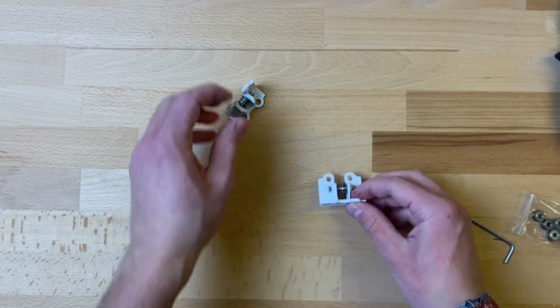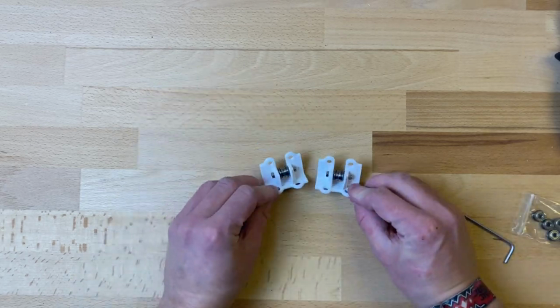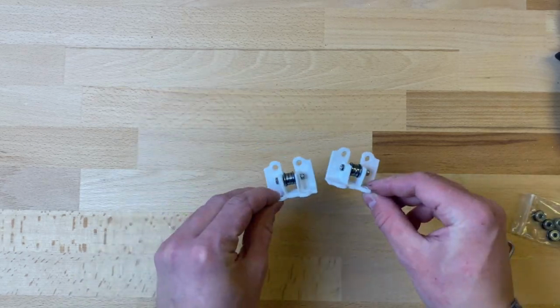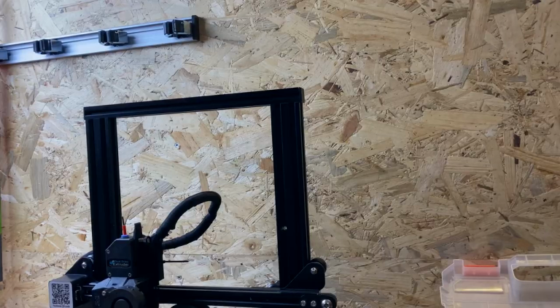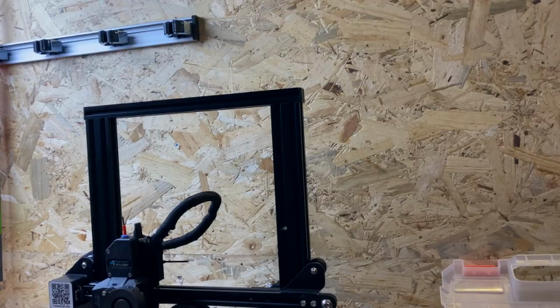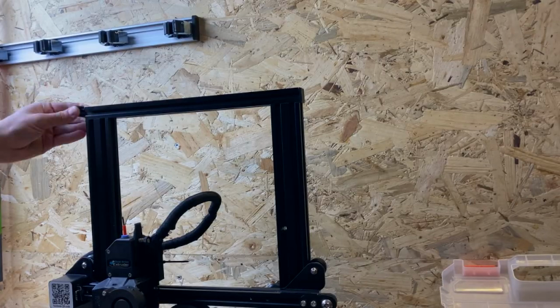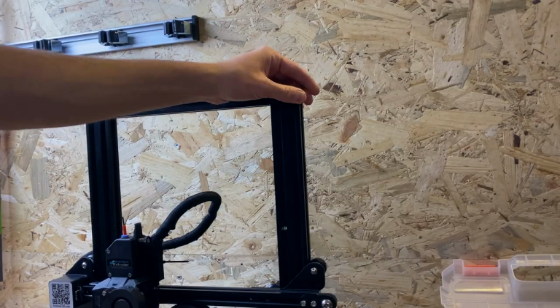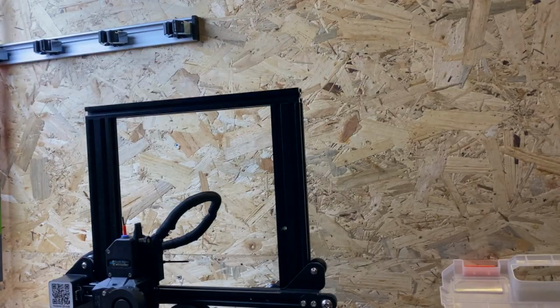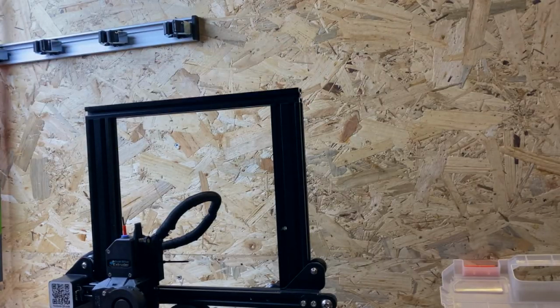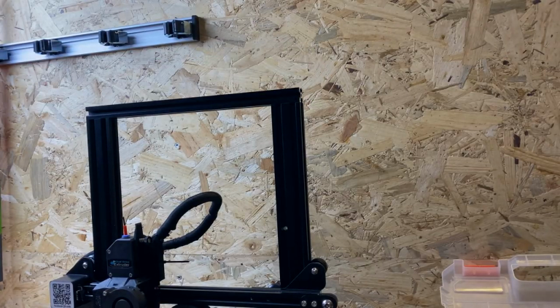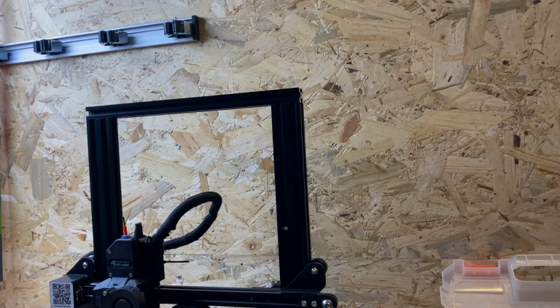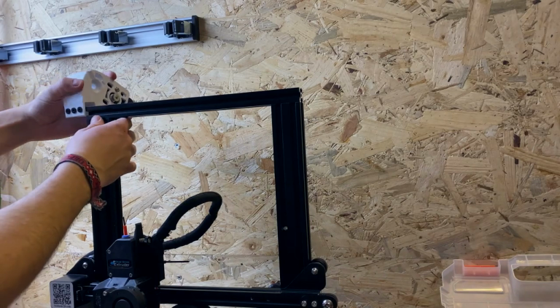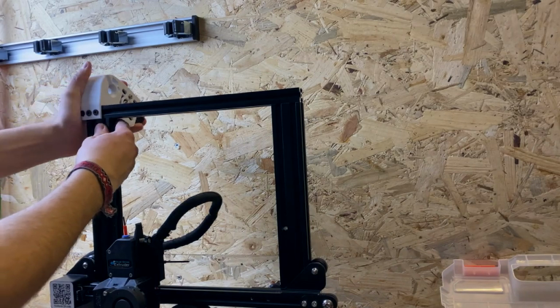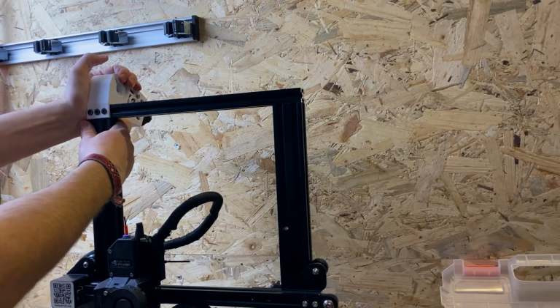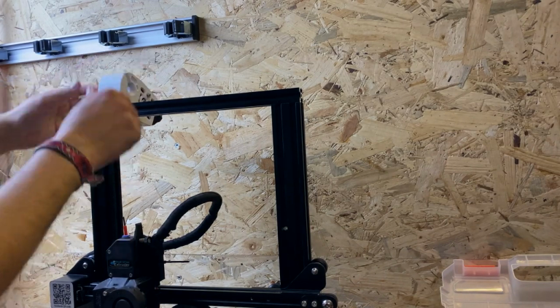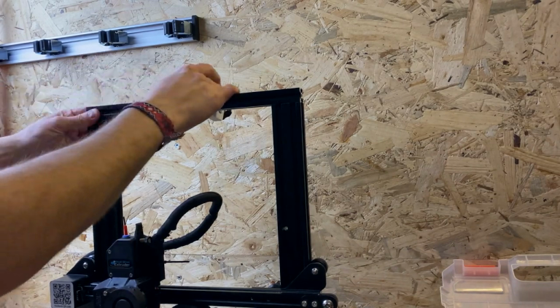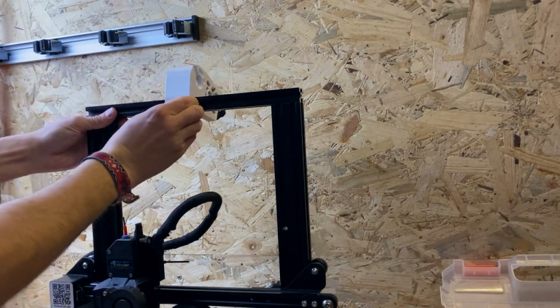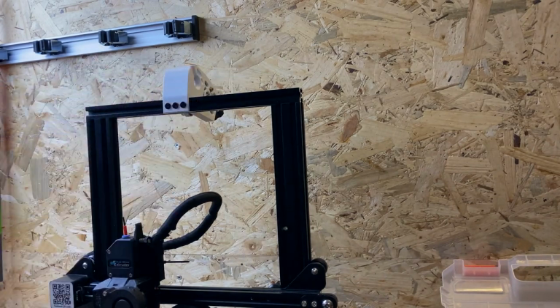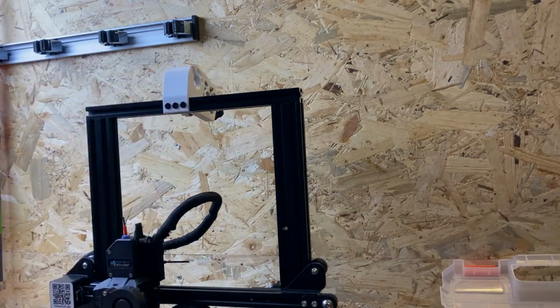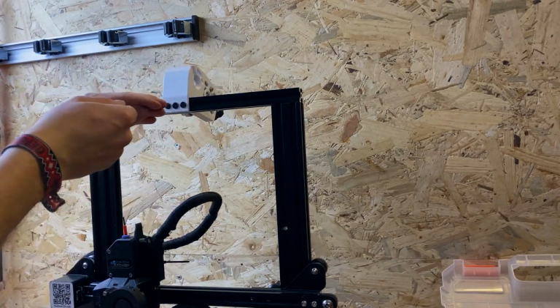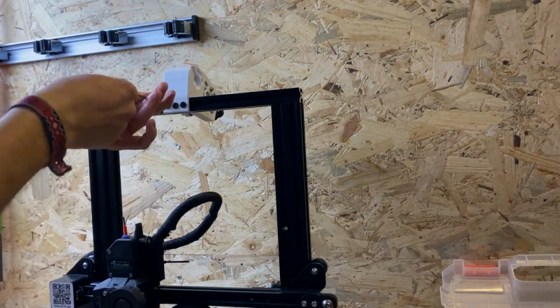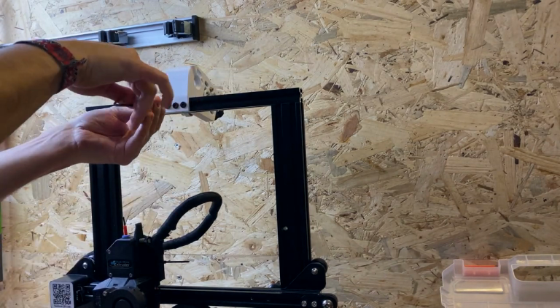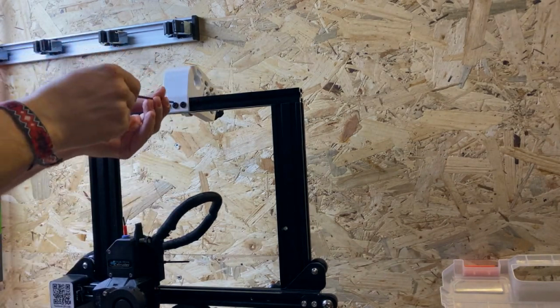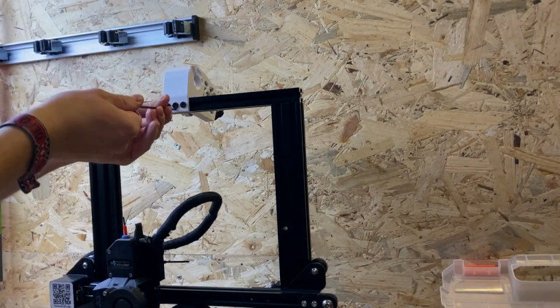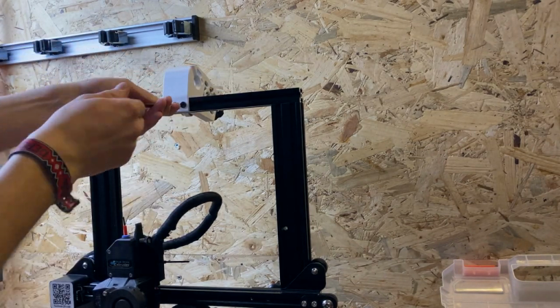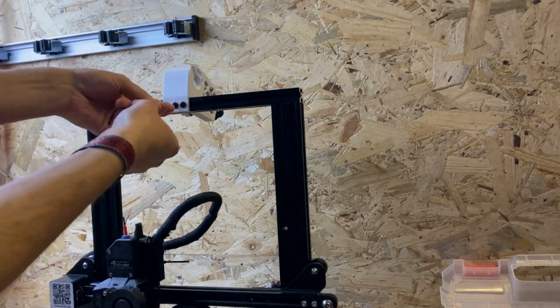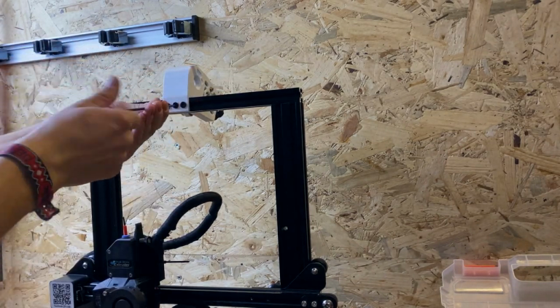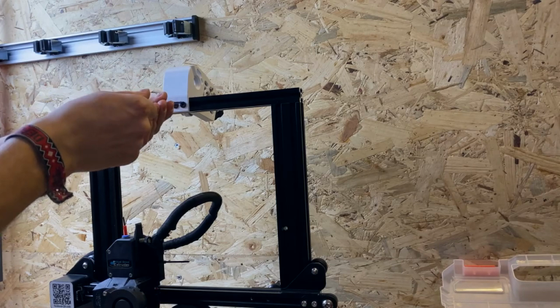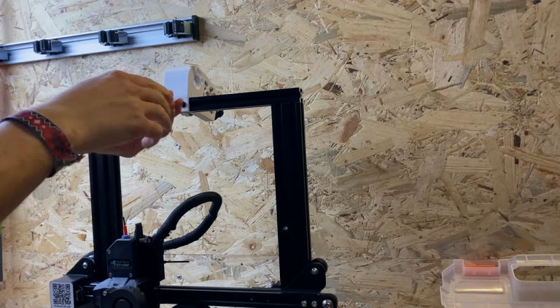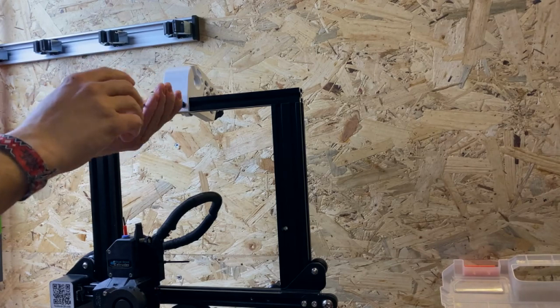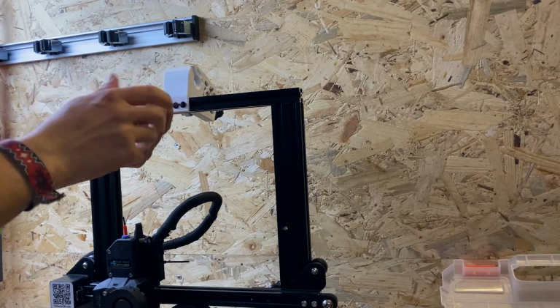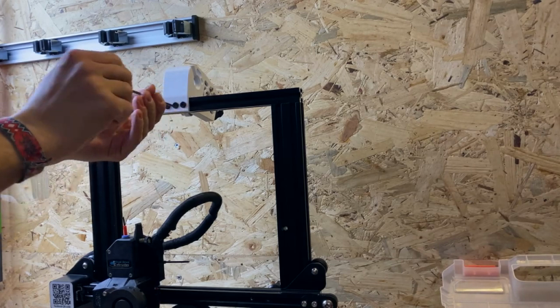Now all preparations are done and you can start with the main modification of the printer. It's not important where you place the transmission — it can also be mounted on the side, but I prefer the middle.